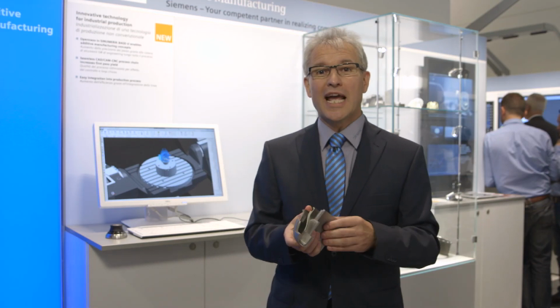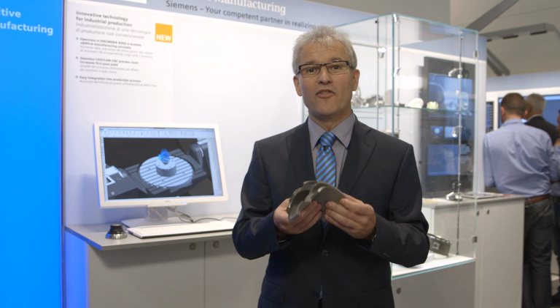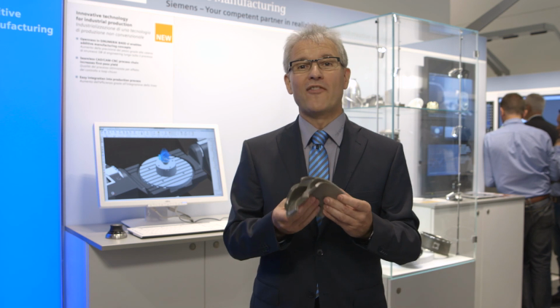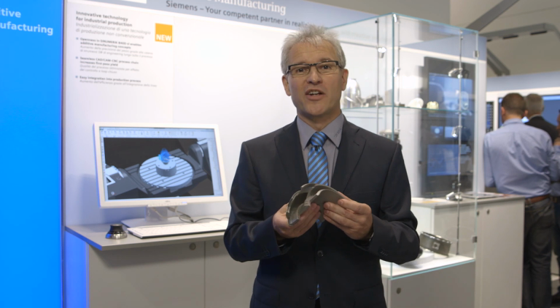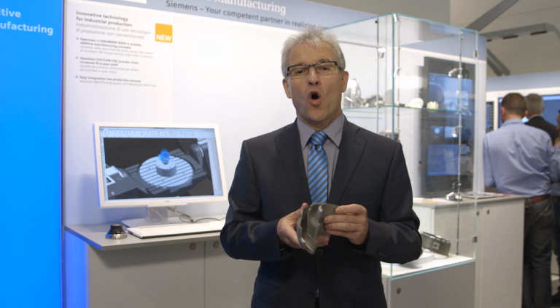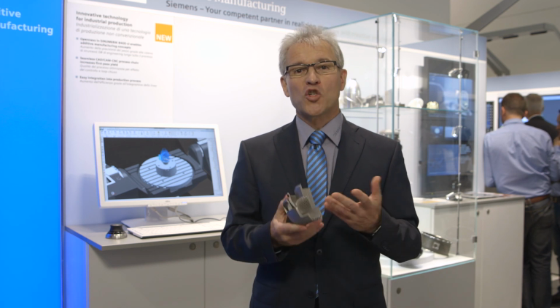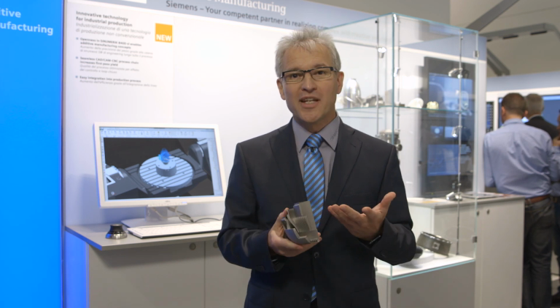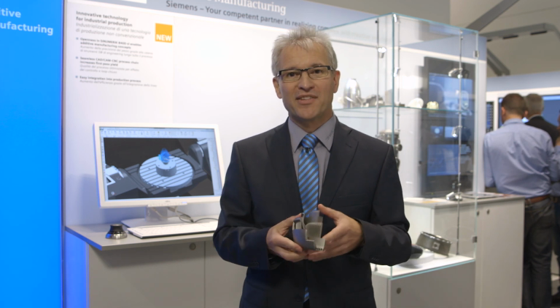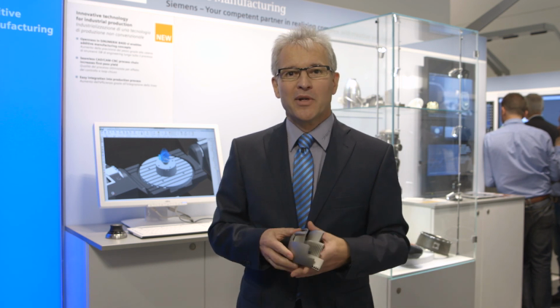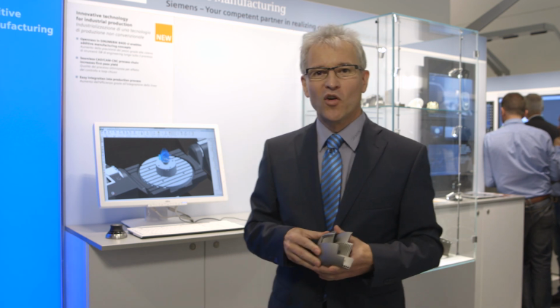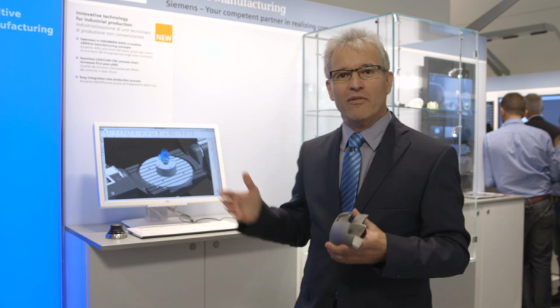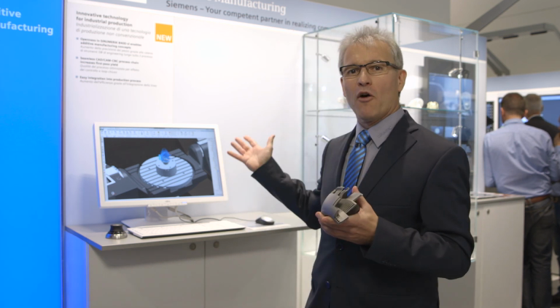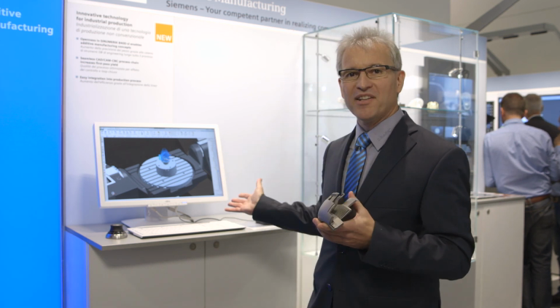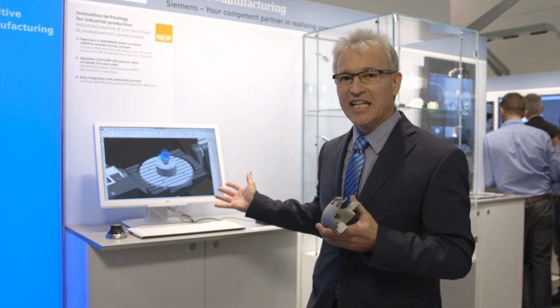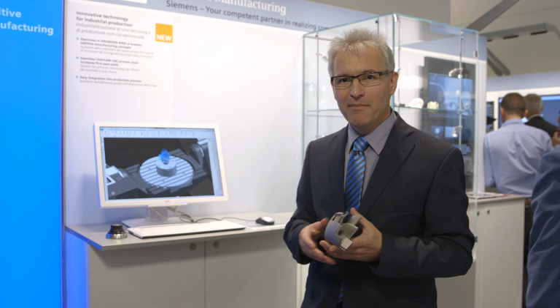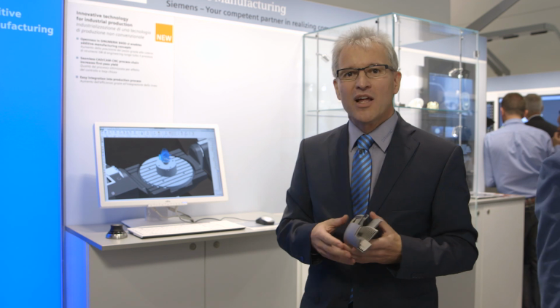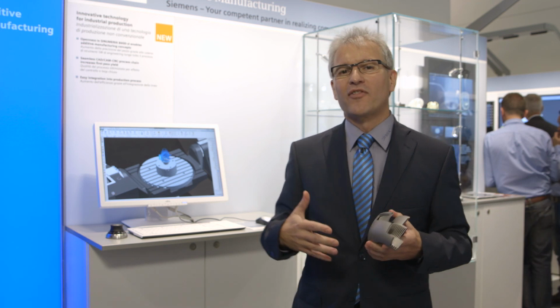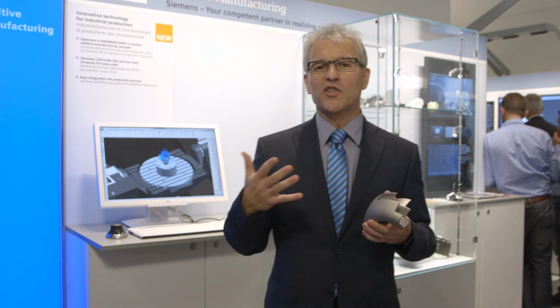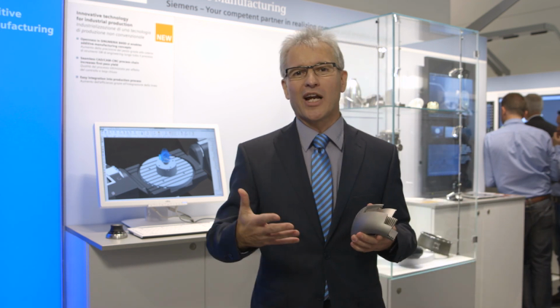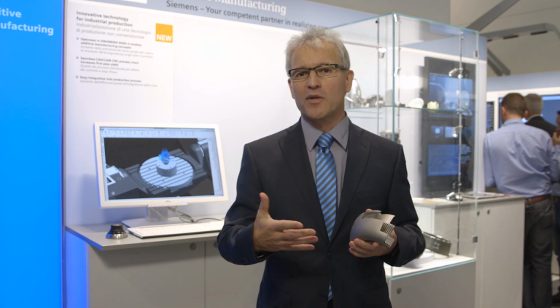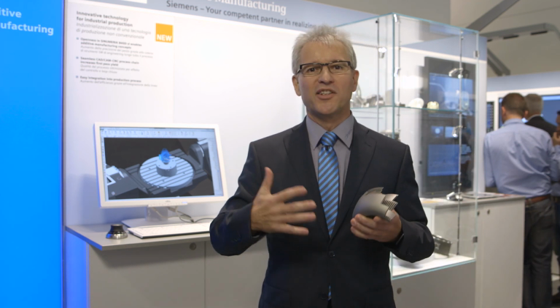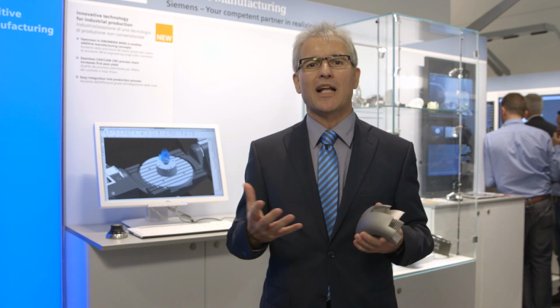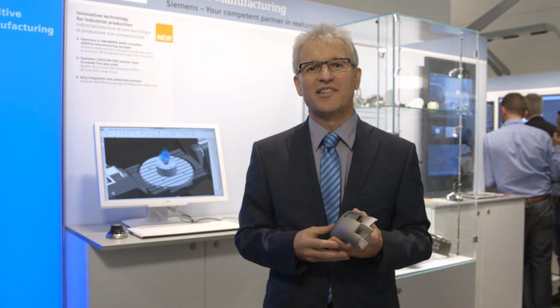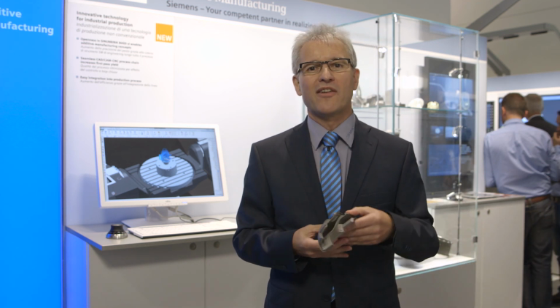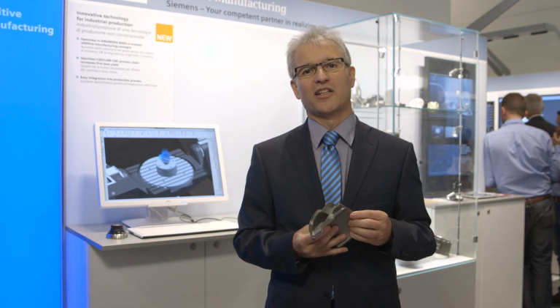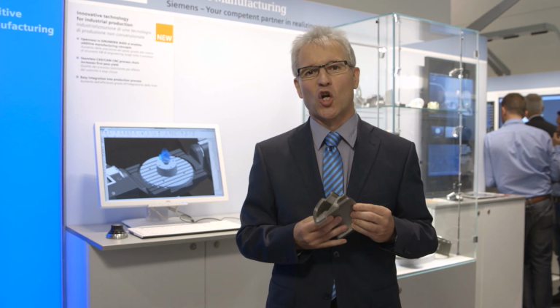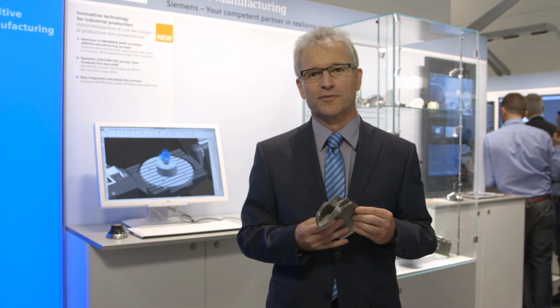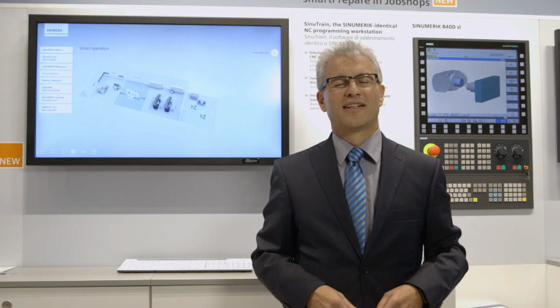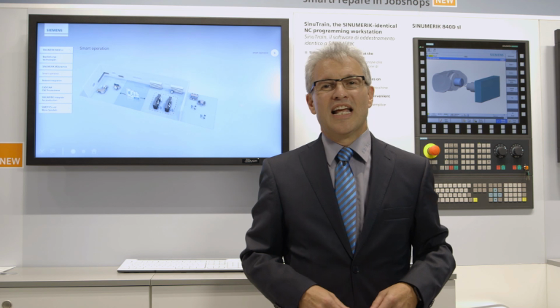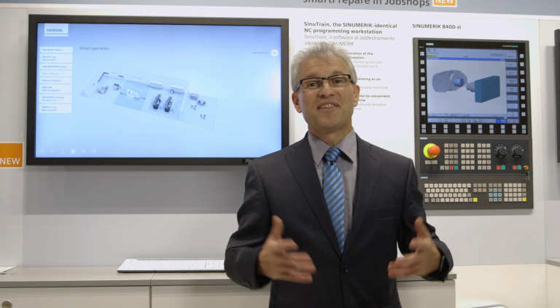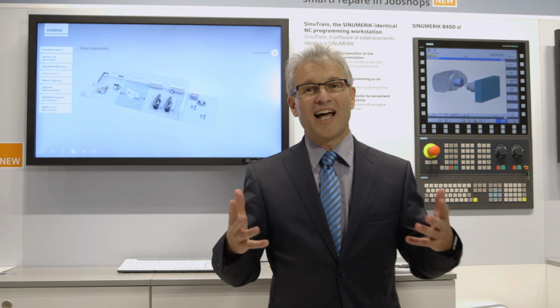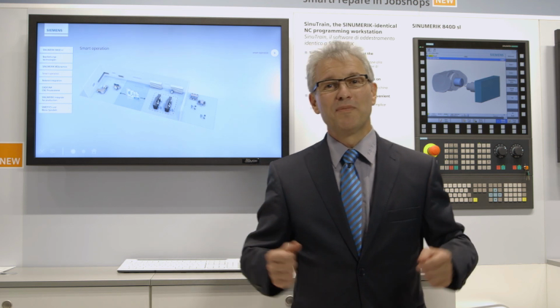The new technology, additive manufacturing, is supported by Siemens with a solution based on NX CAM. So completely new workpieces can be manufactured with the Sinumerik 840D.